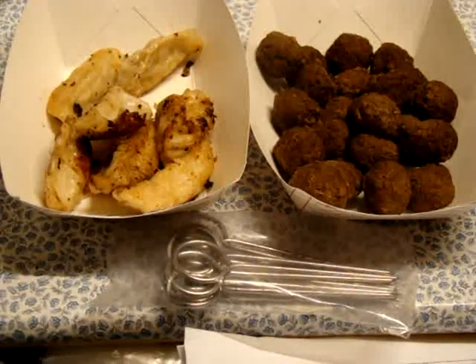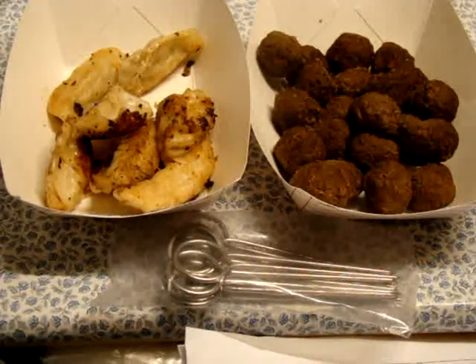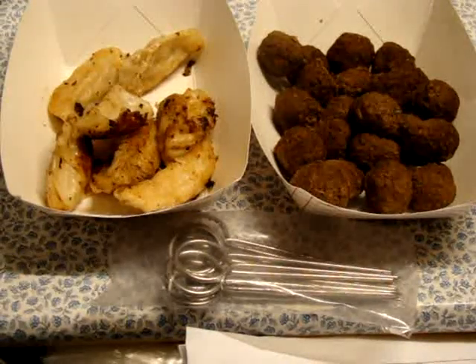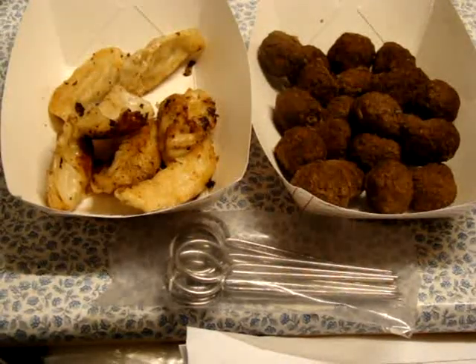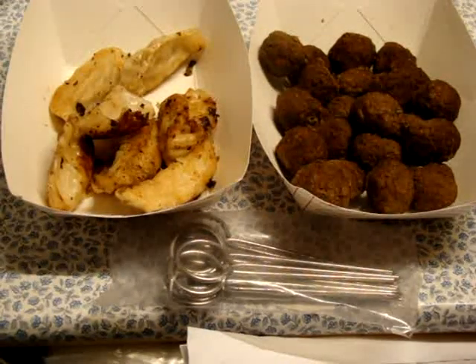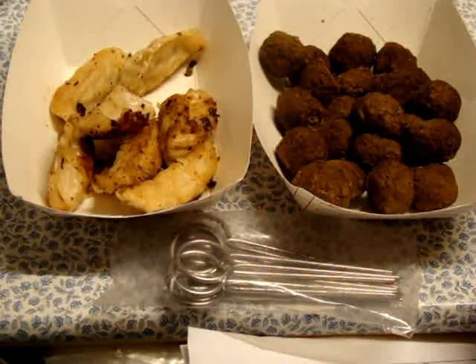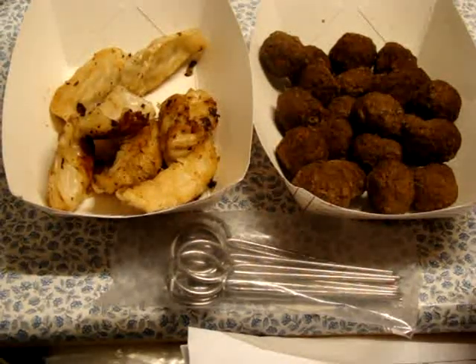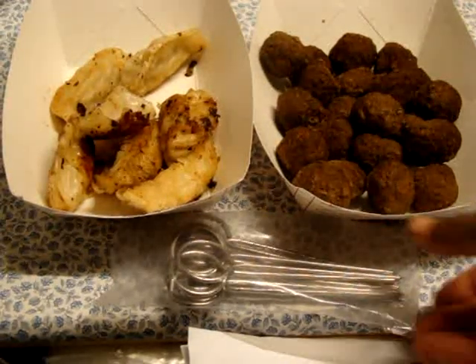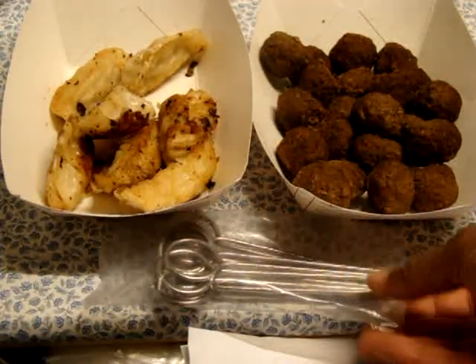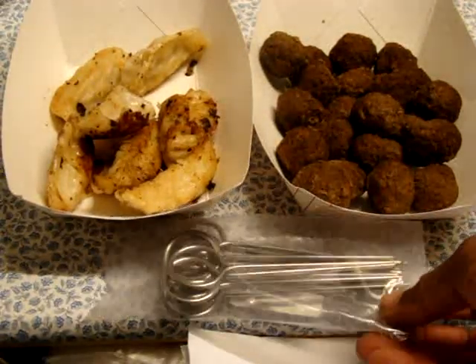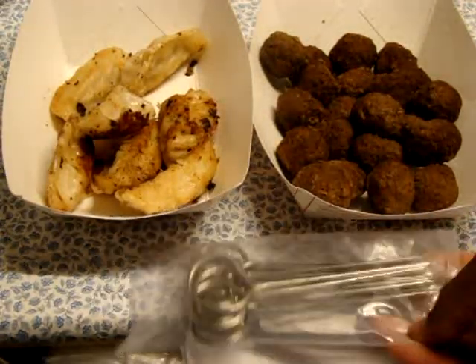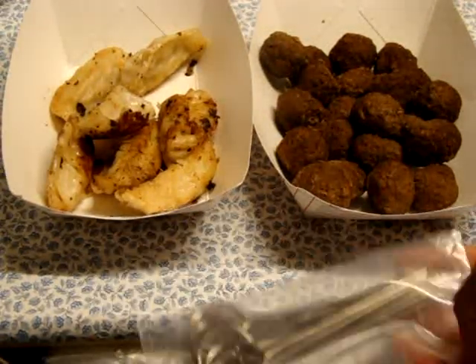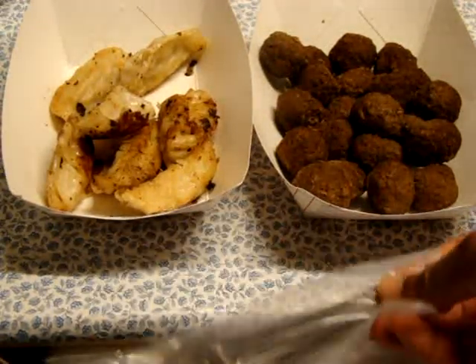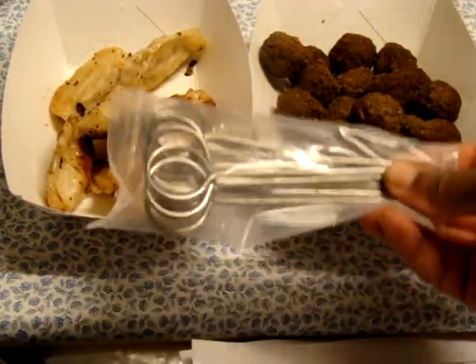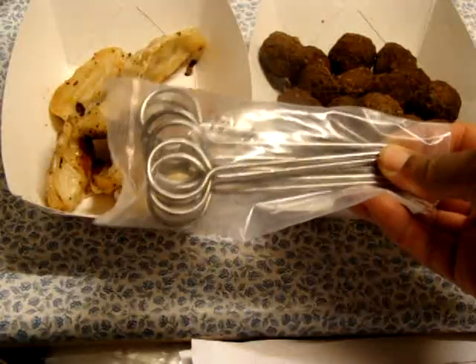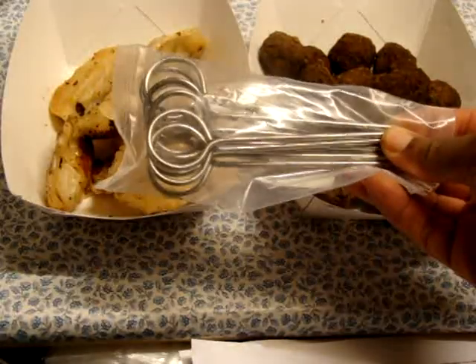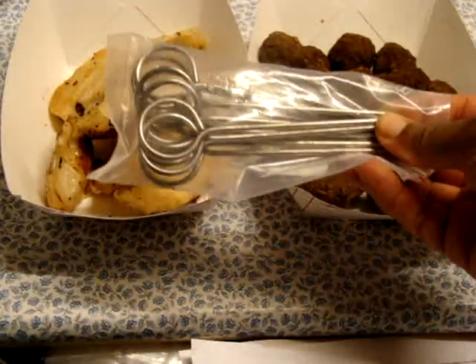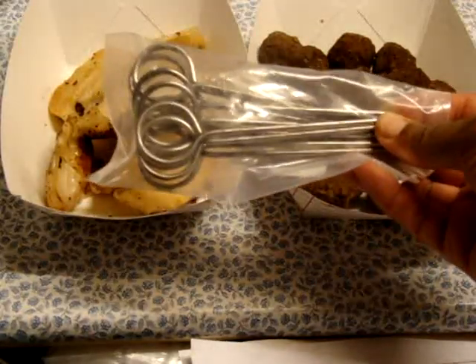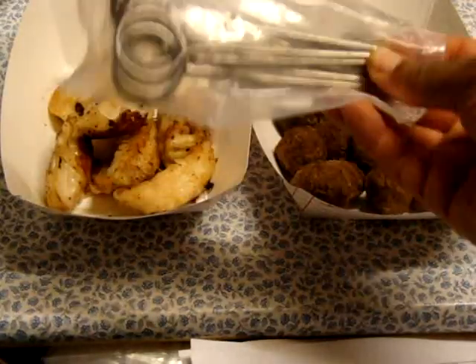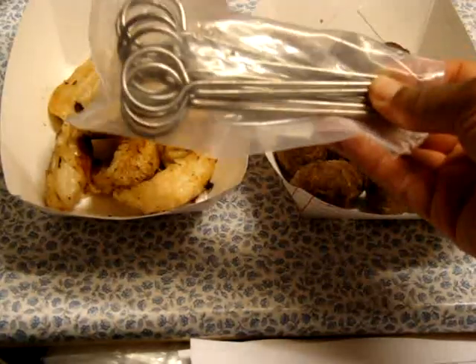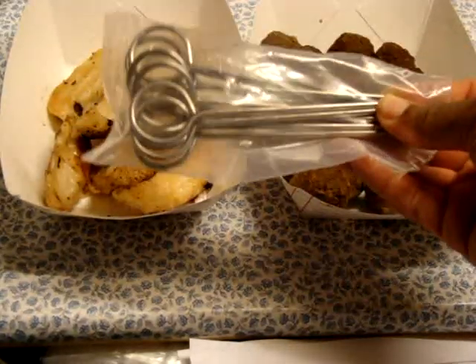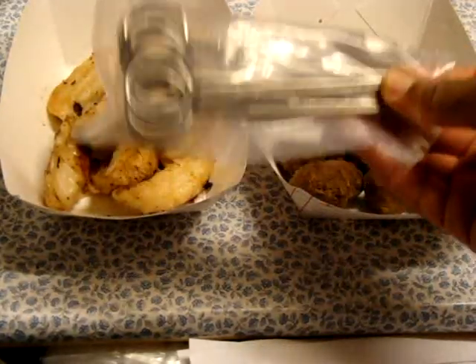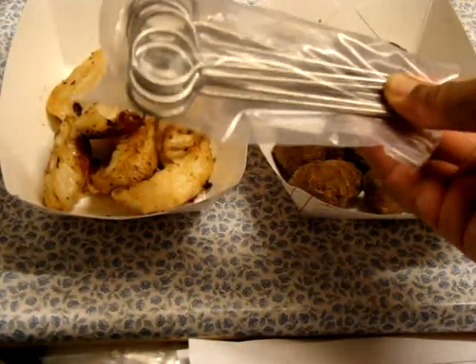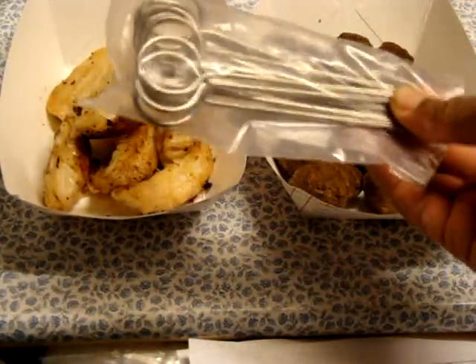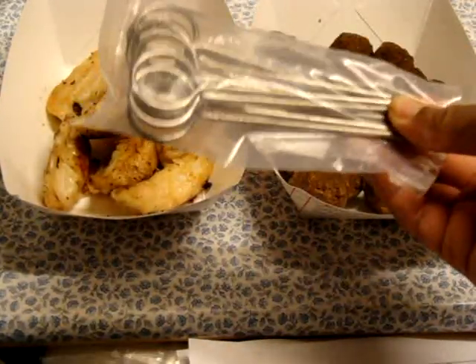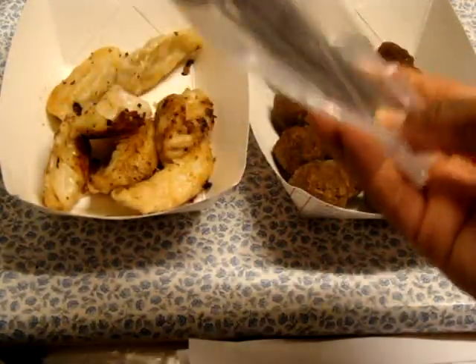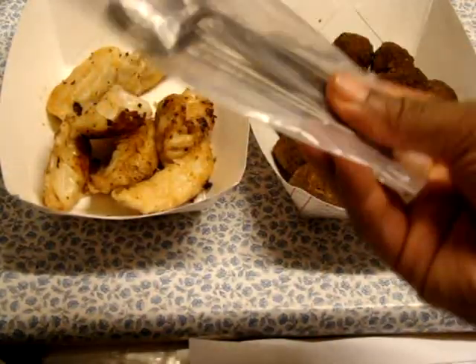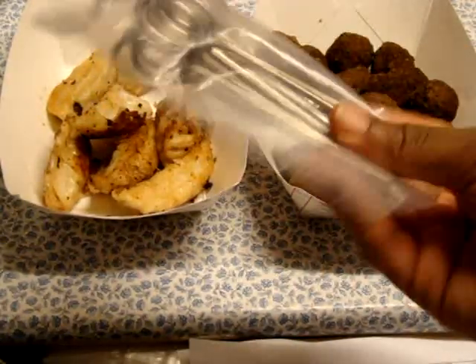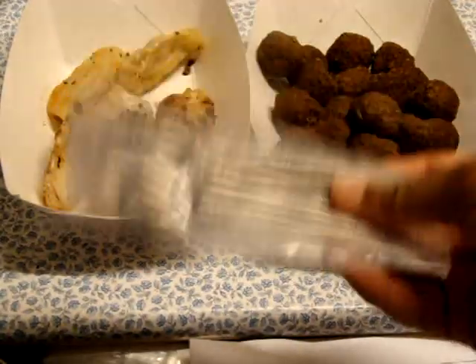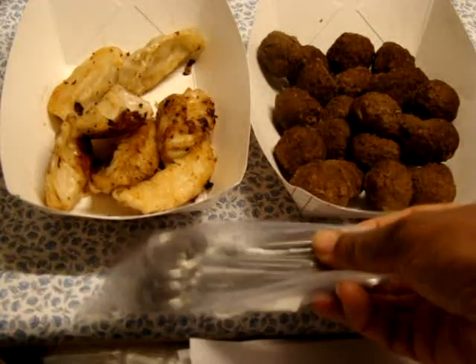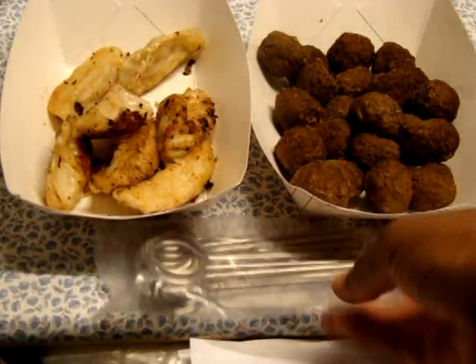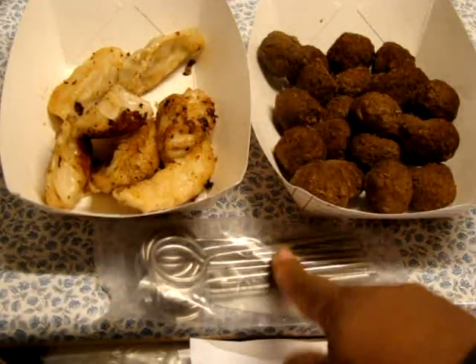Hi y'all! Just doing a real quick video on the 5 inch stainless steel skewers. It does come in a pack of 12, which is really, really nice. You can be able to do a lot of skewers with it, which is really good.